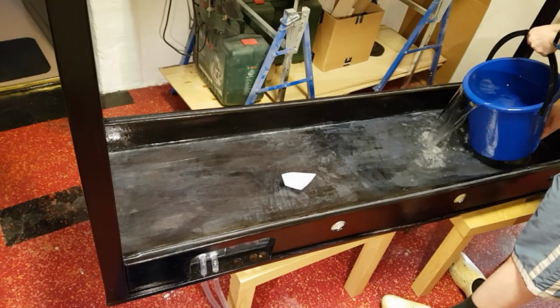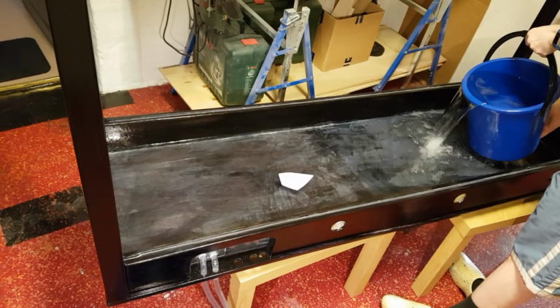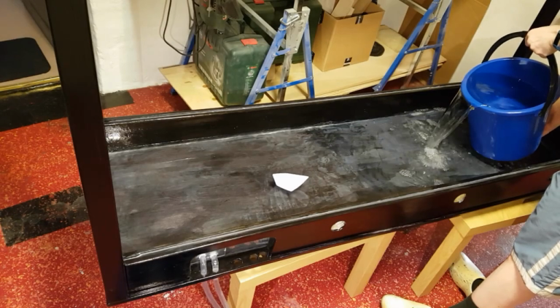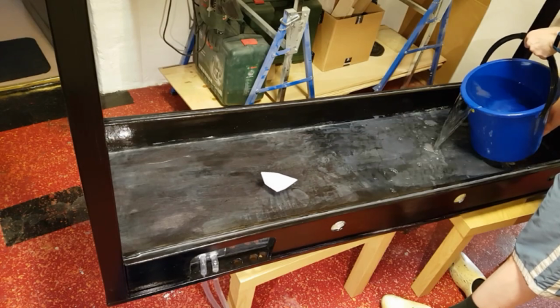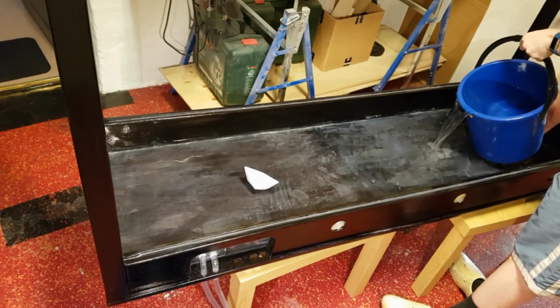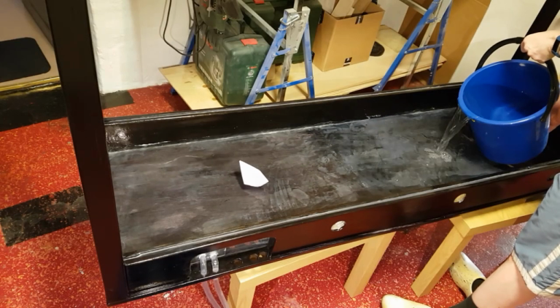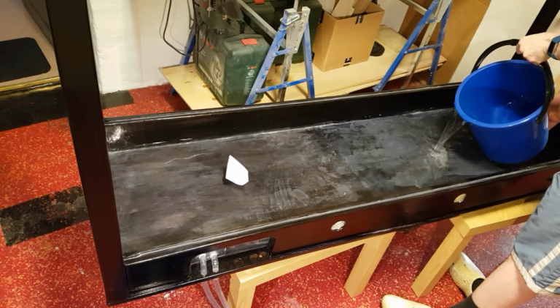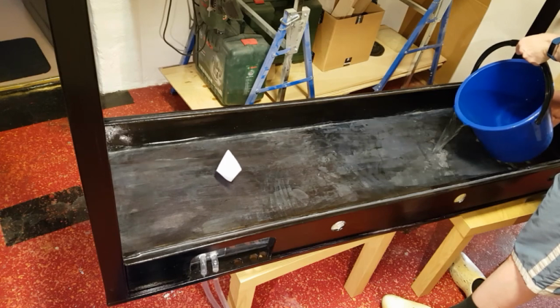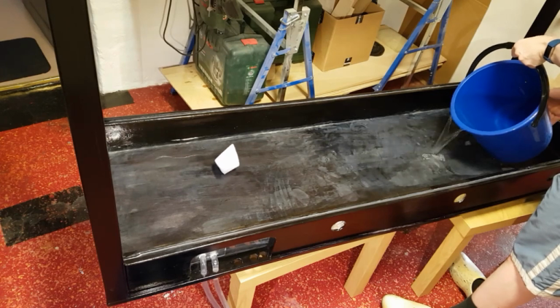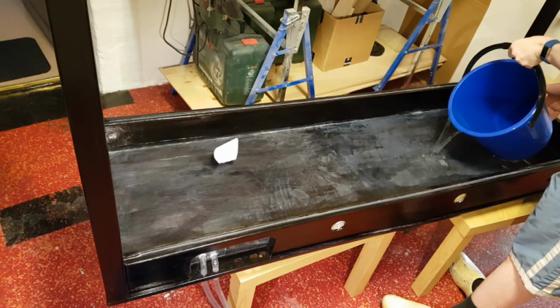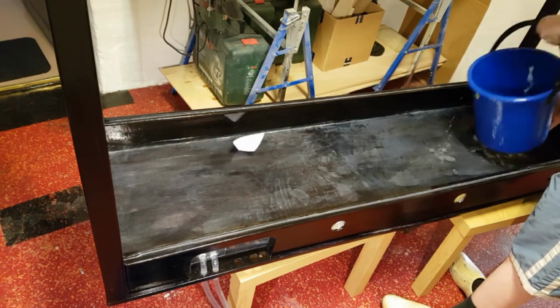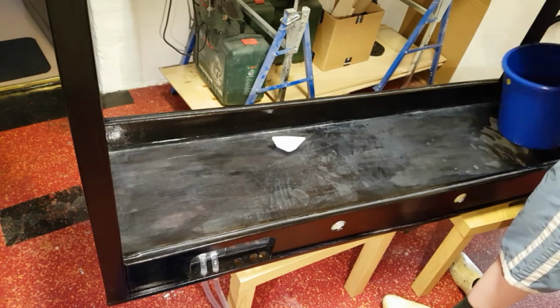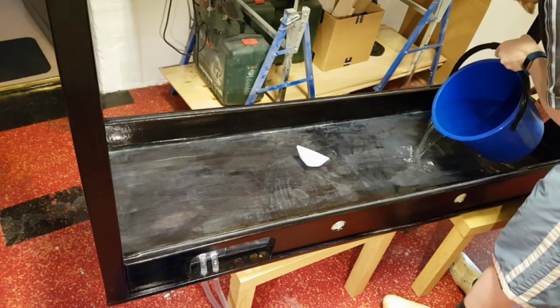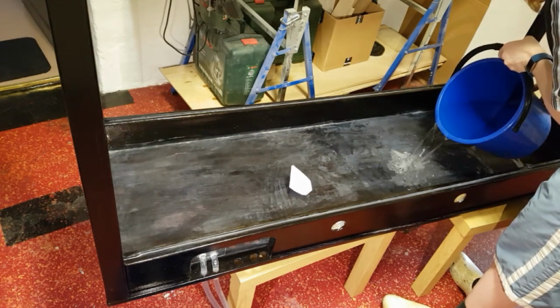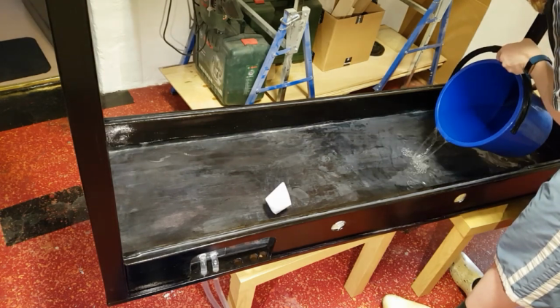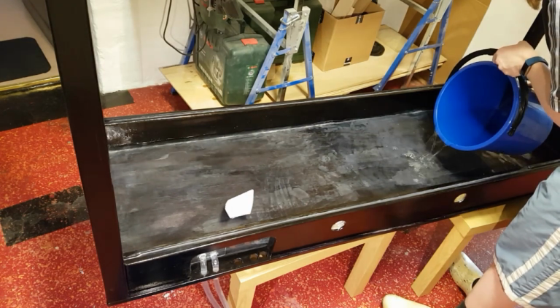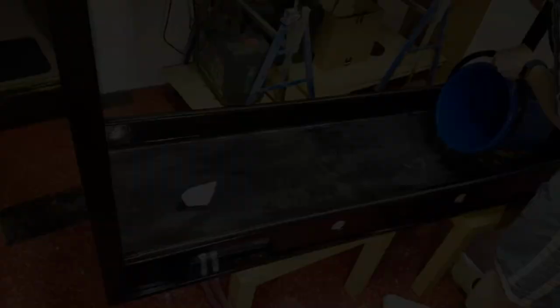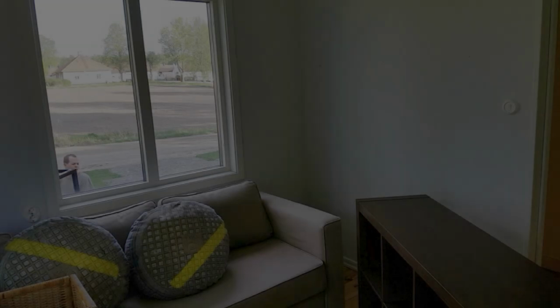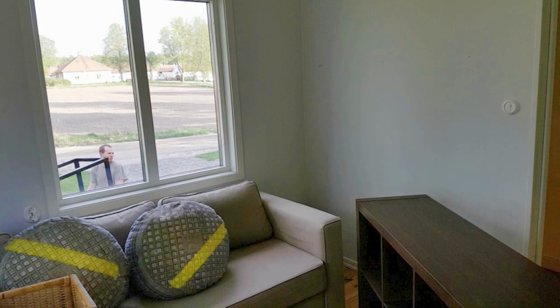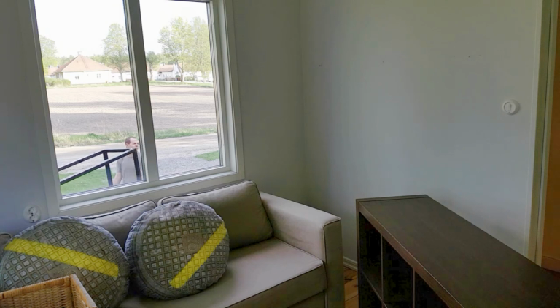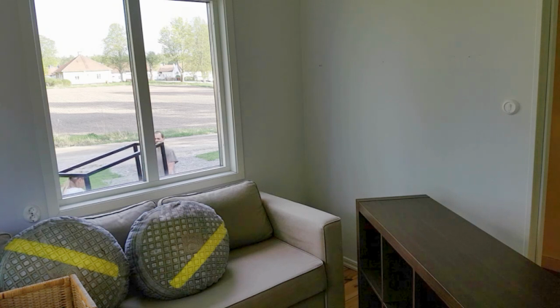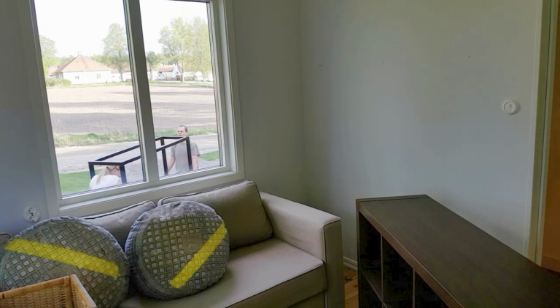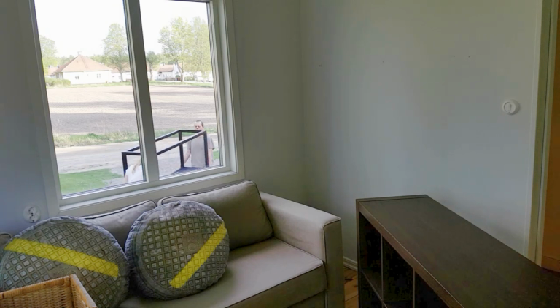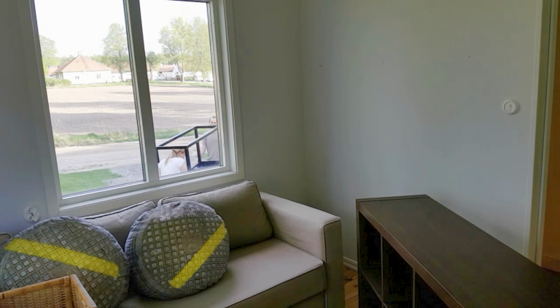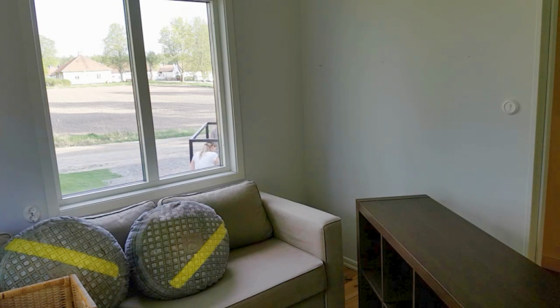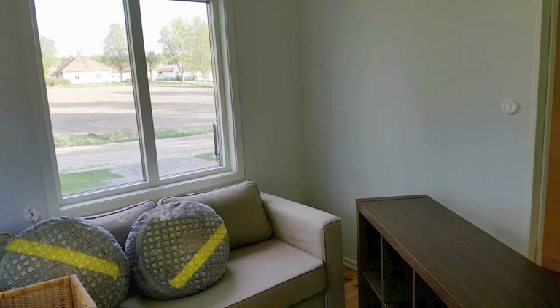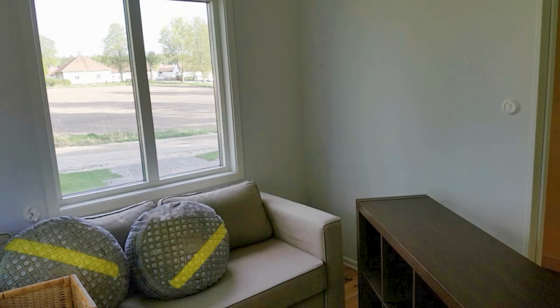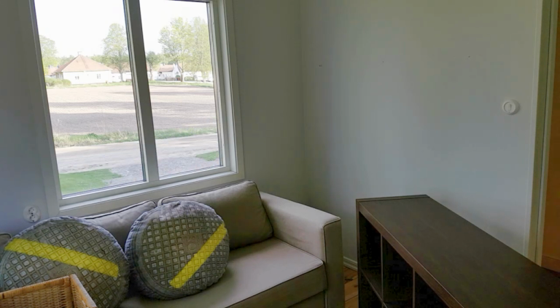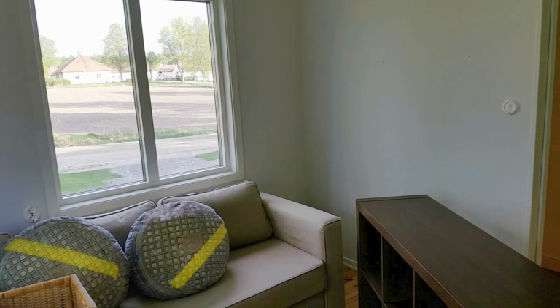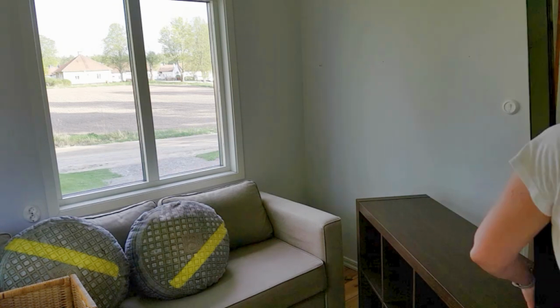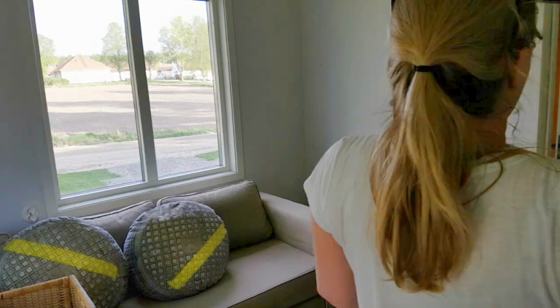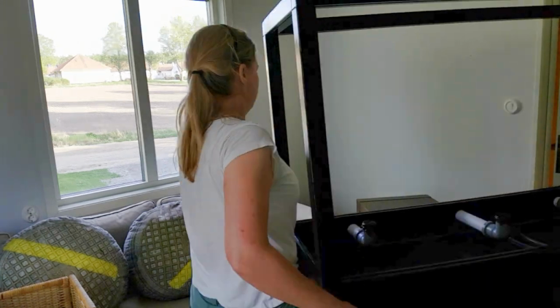40 litres of water were added to the base and left for two days to check for any leaks. At this stage the main structure of the vivarium was completed, and we moved it into the room where it will stand.